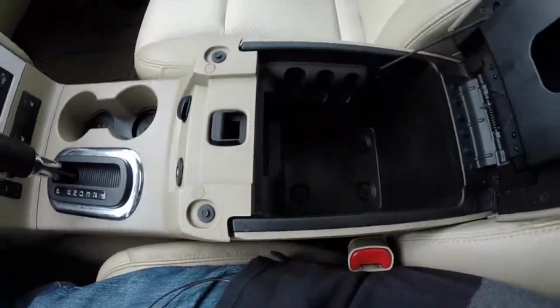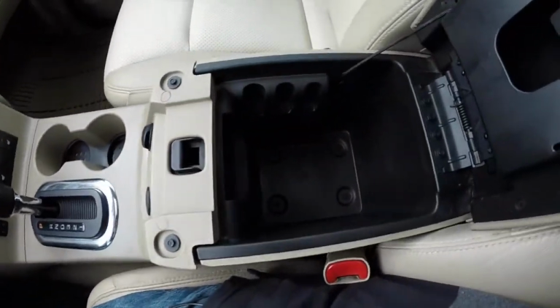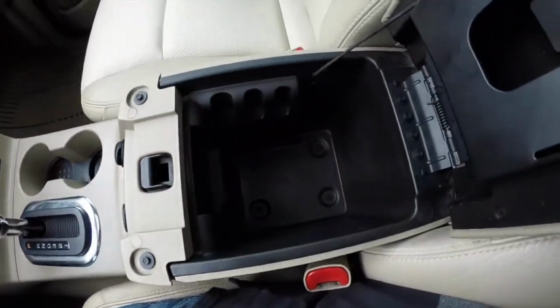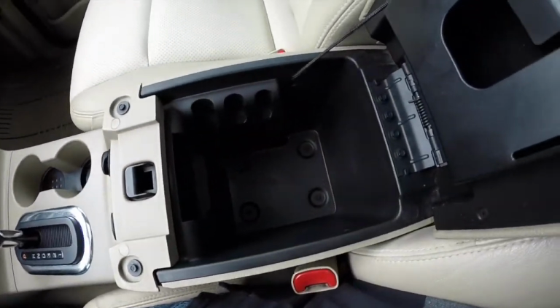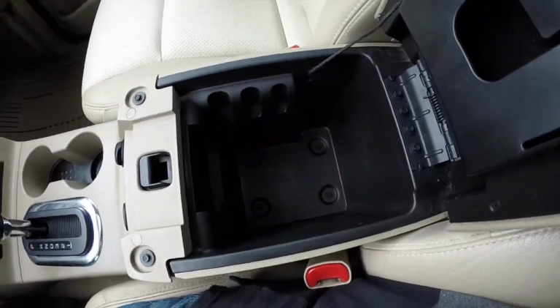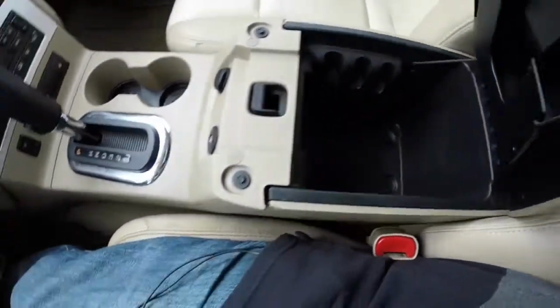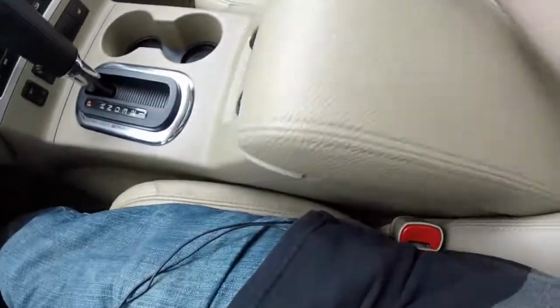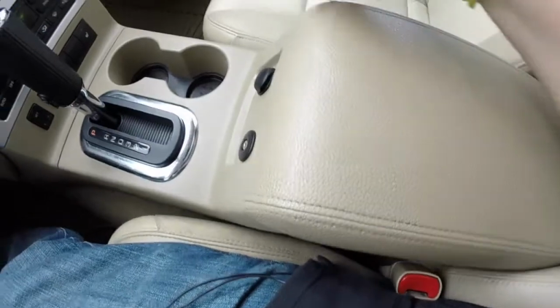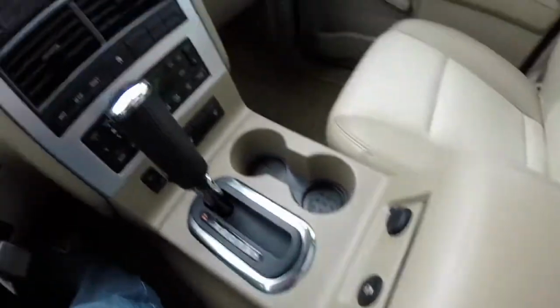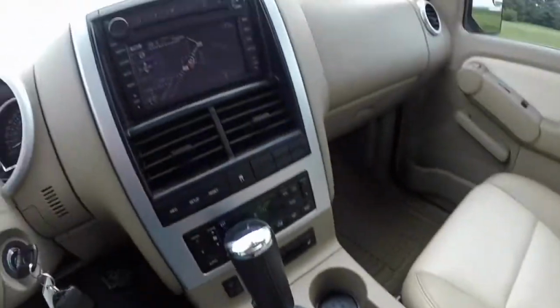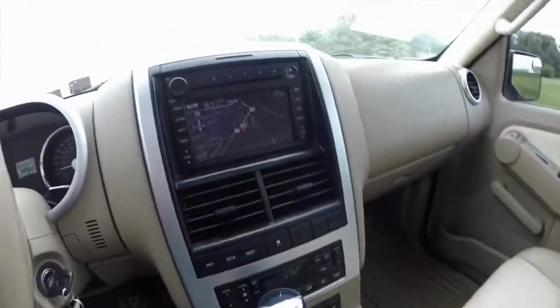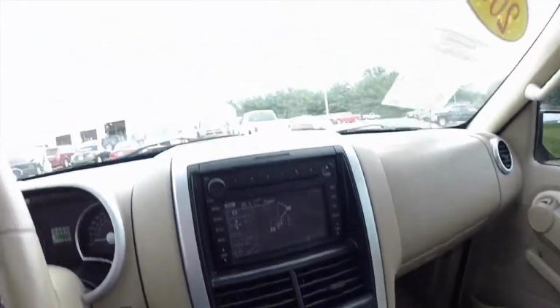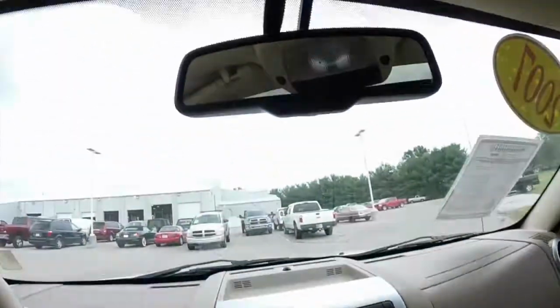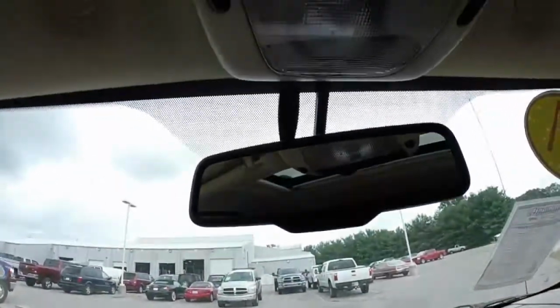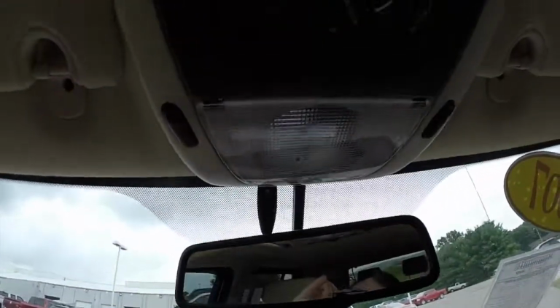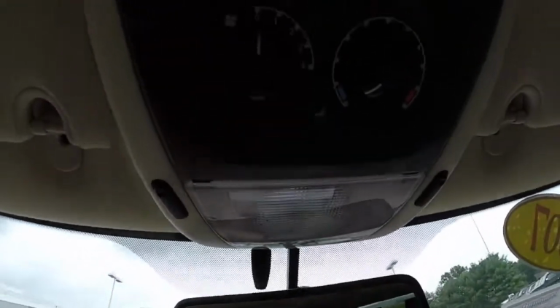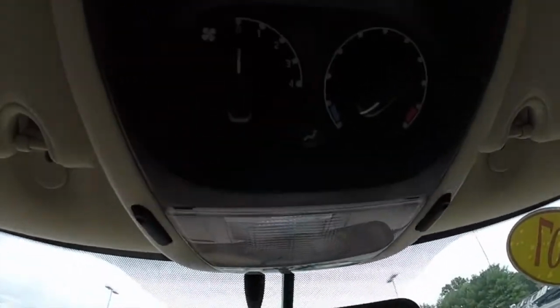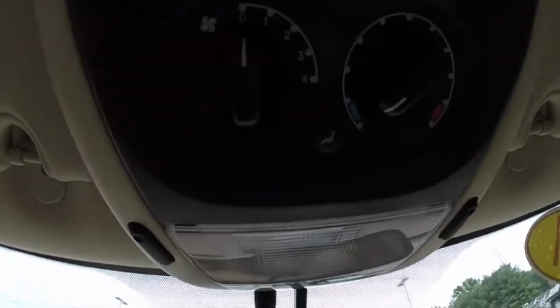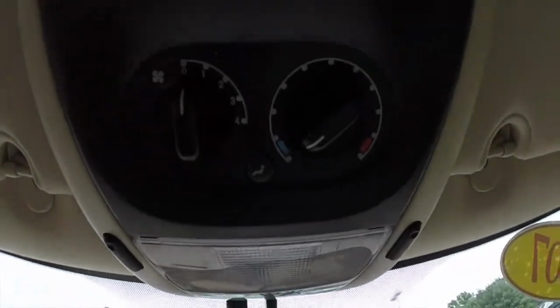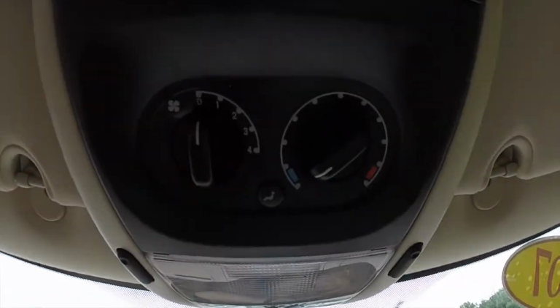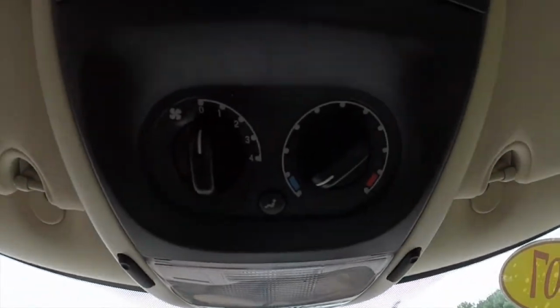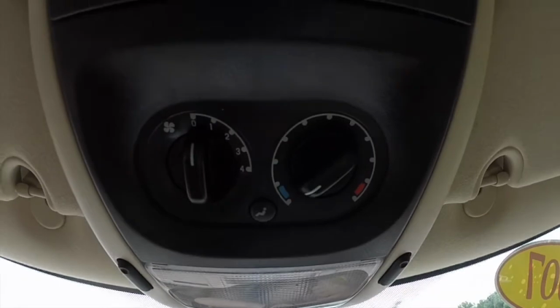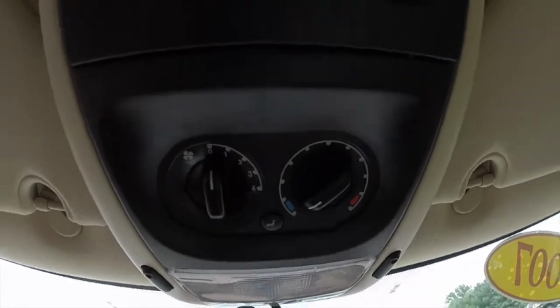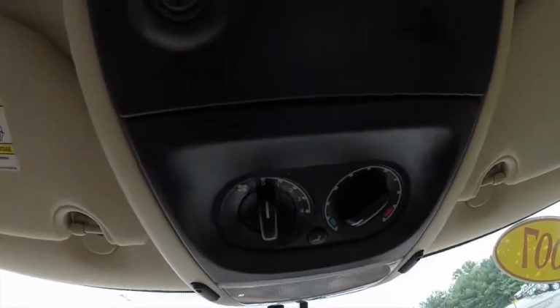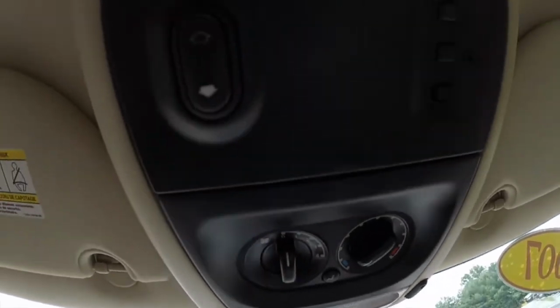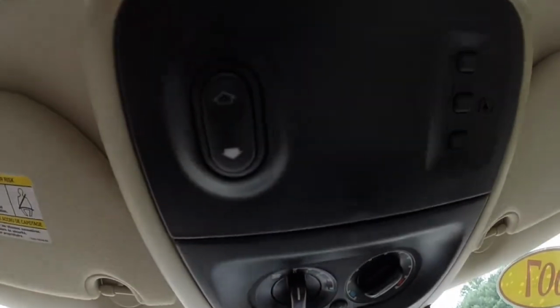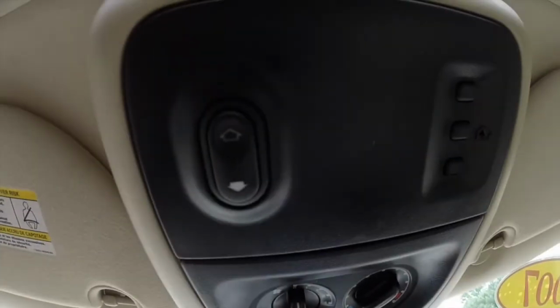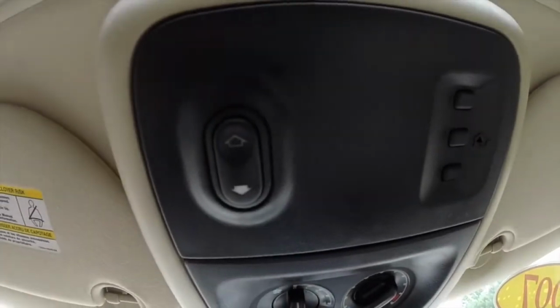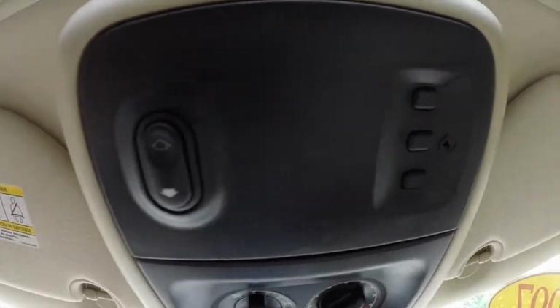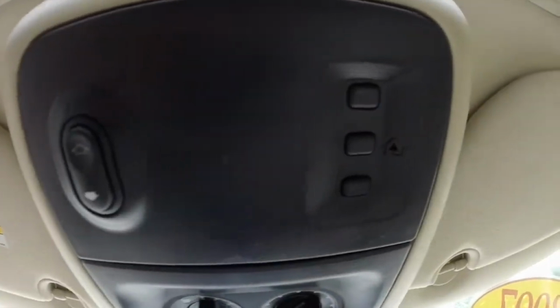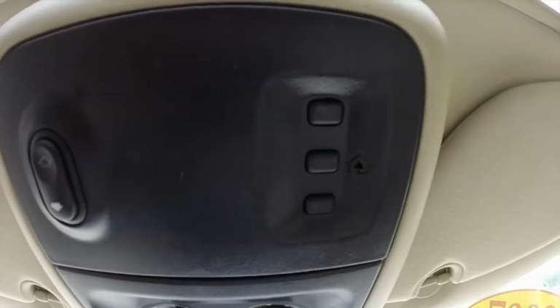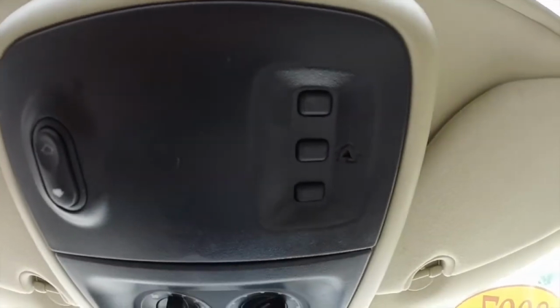A very spacious console. Overhead you have your controls for your rear climate control, your sunroof controls, and your HomeLink control.